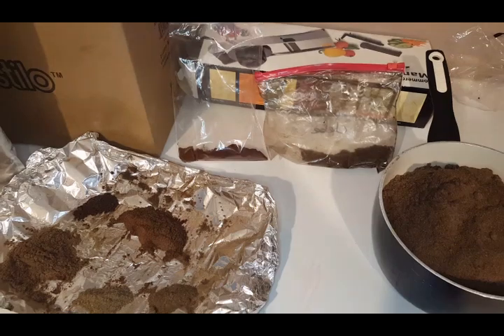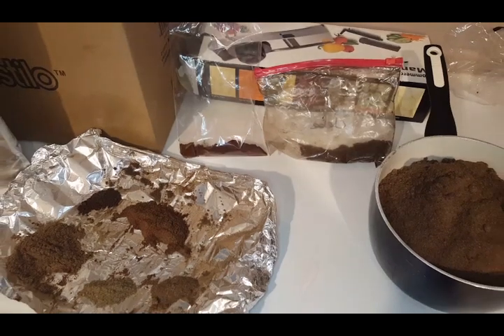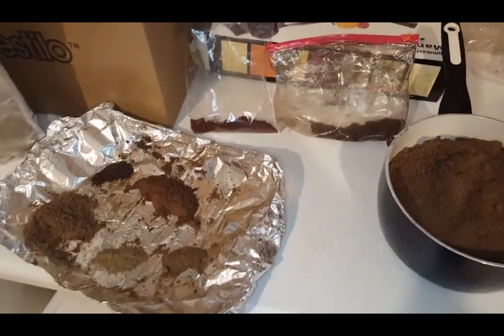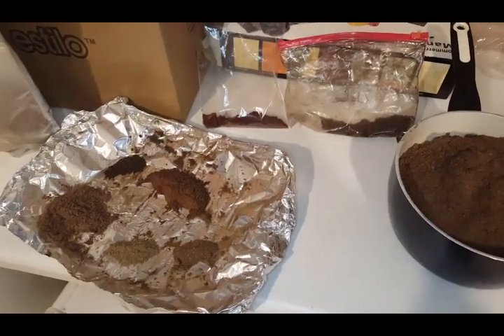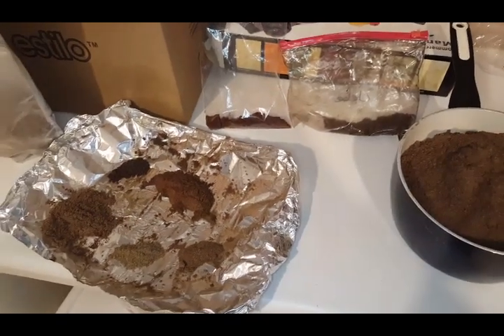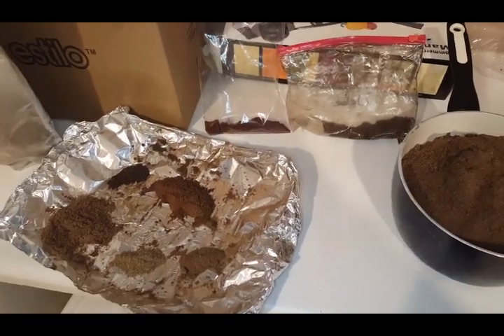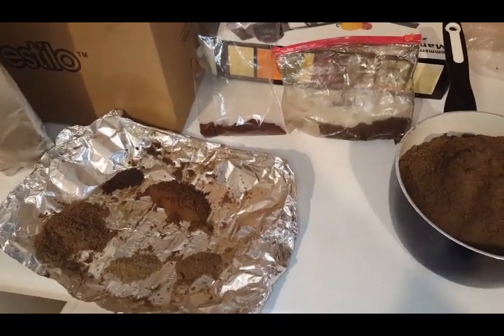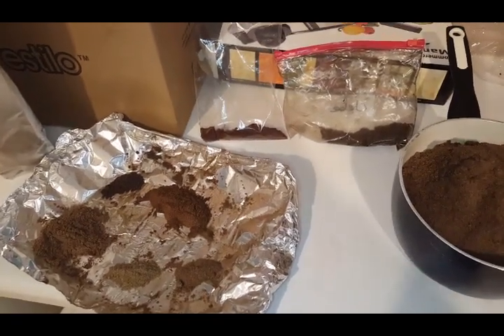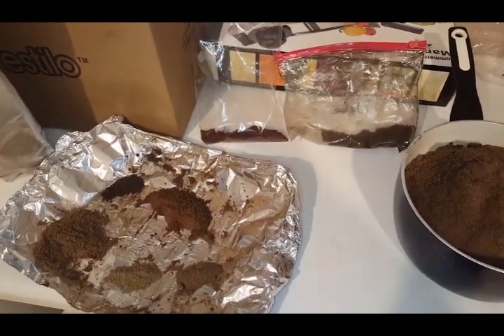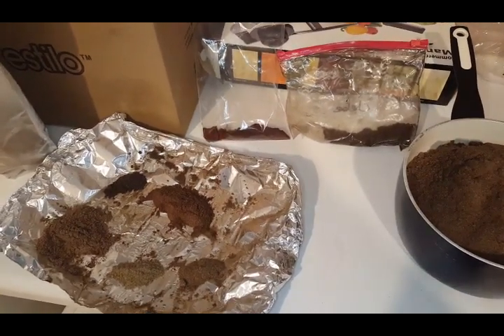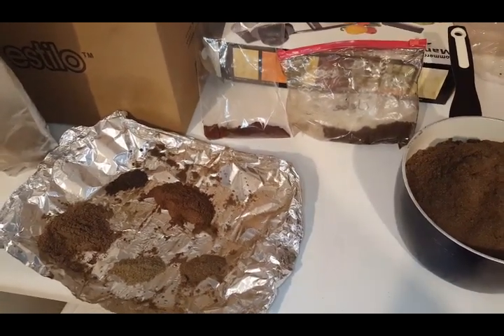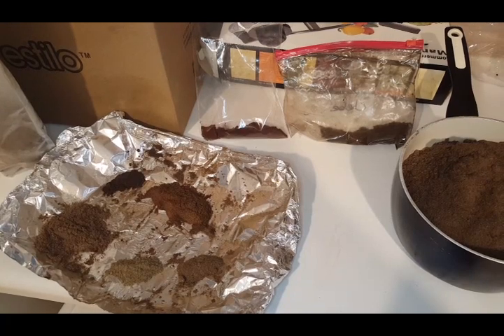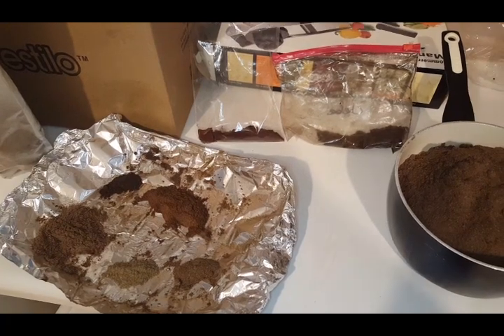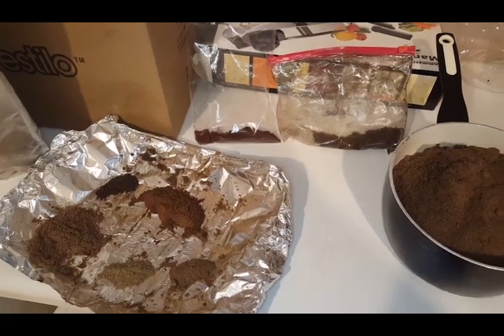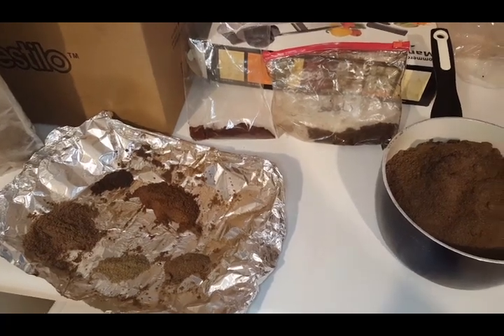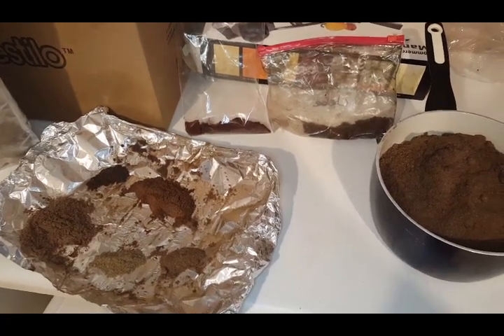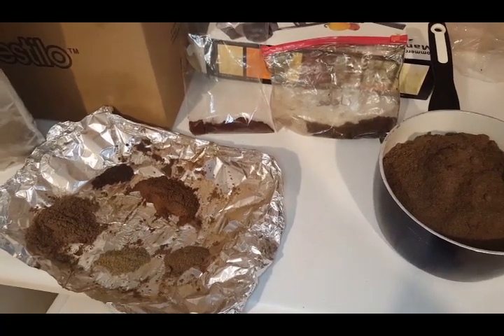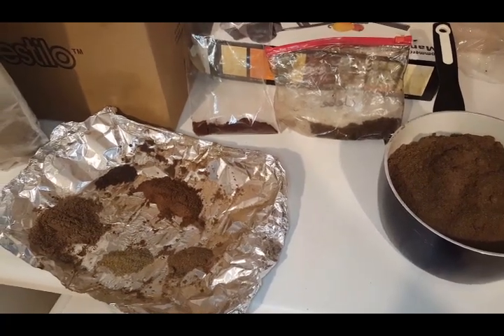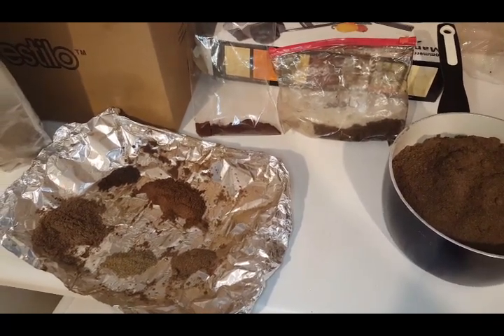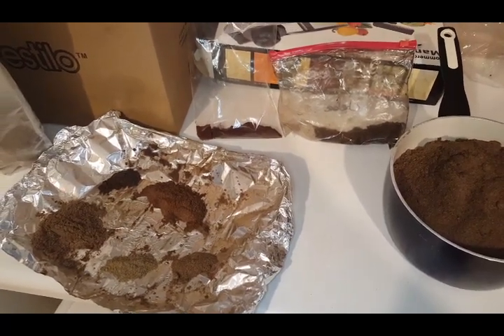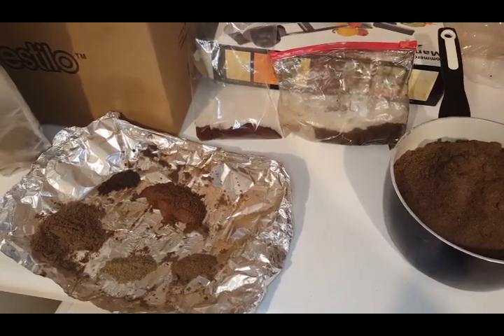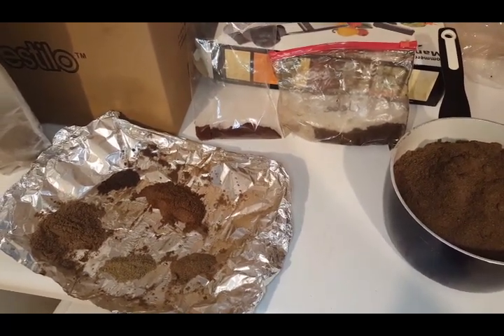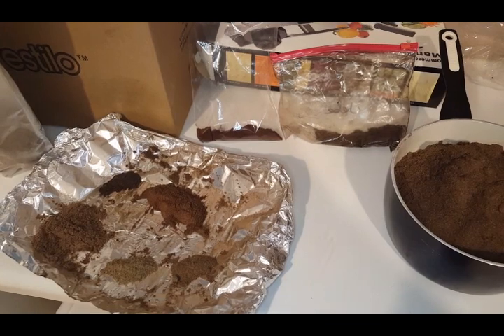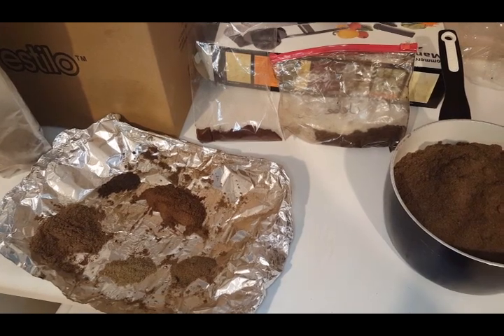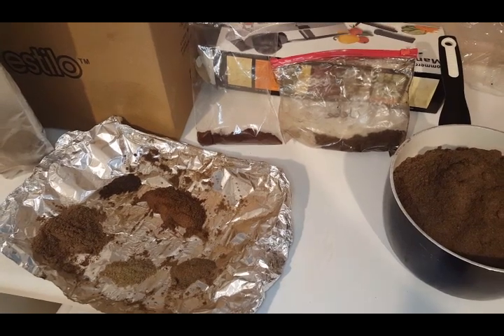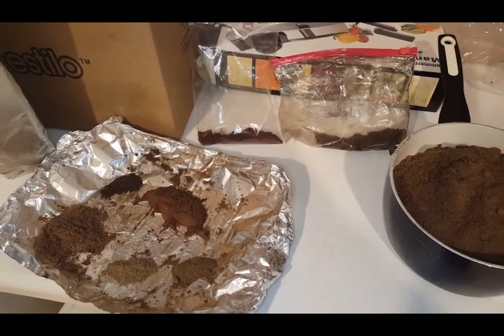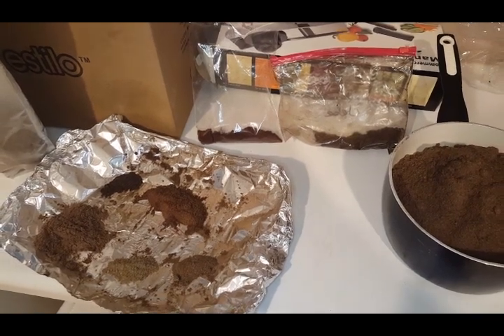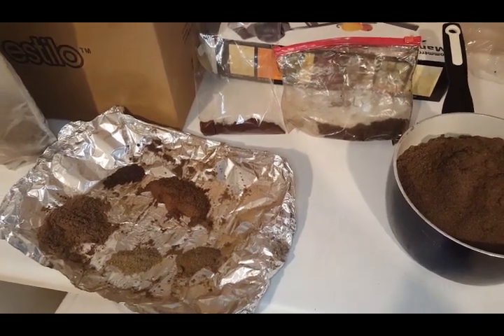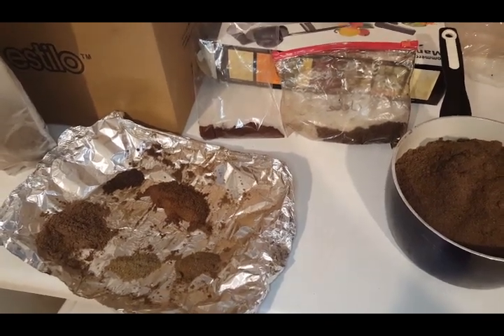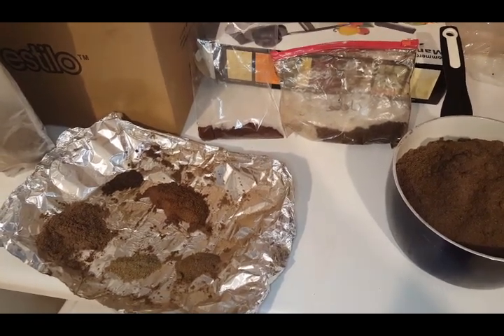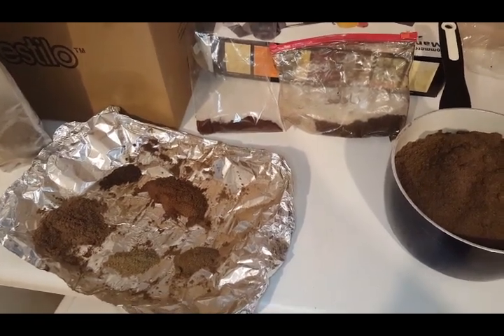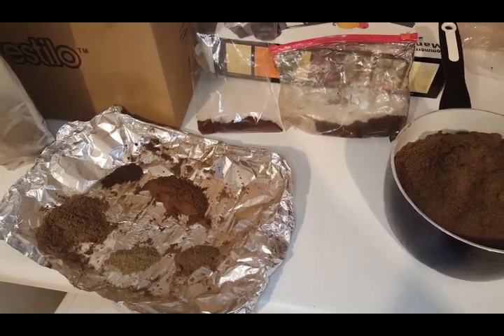Hey guys, welcome to my channel — if you're new, welcome, and if you're a frequent viewer, welcome back. I just want to give a shoutout to ever baby girl and centavious mcbride for their suggestions on this shaway powder.